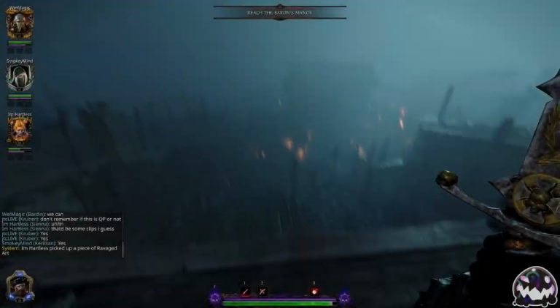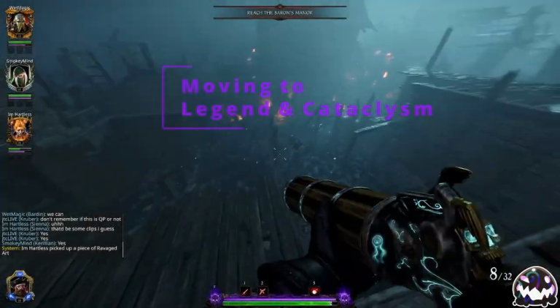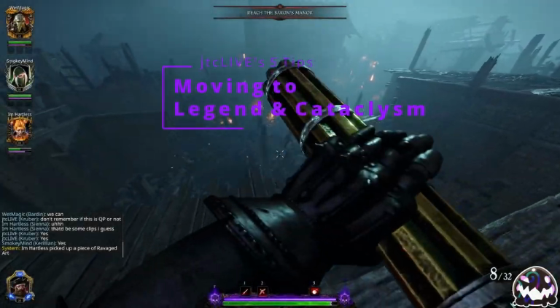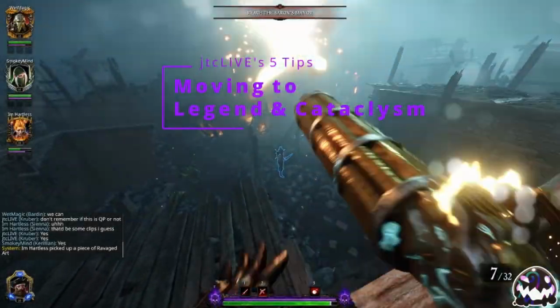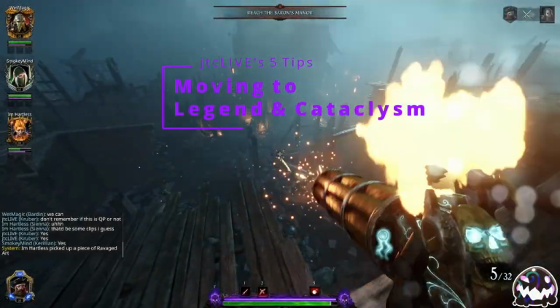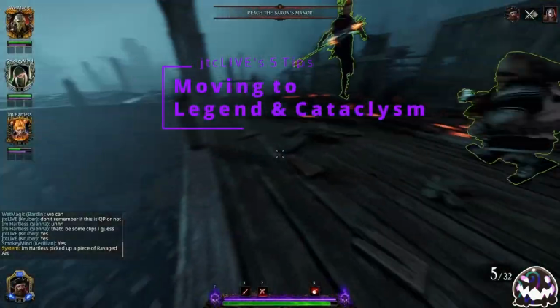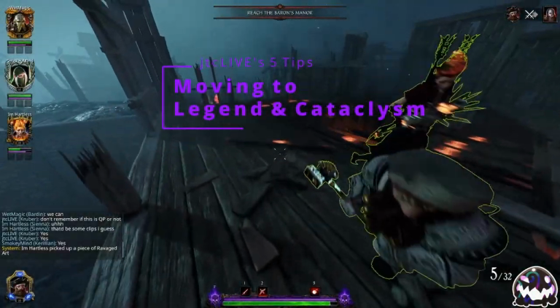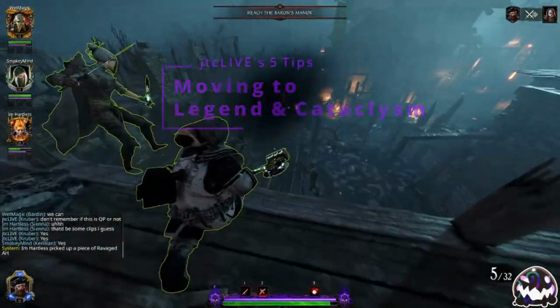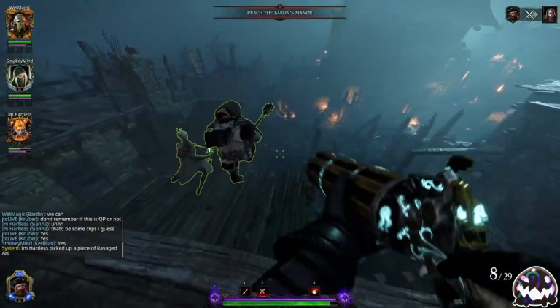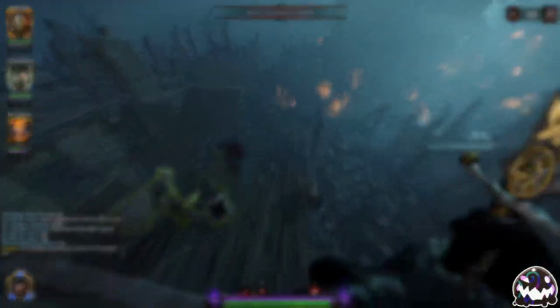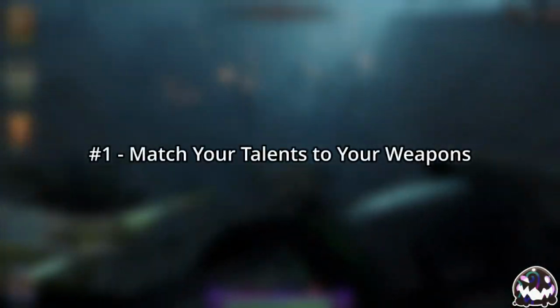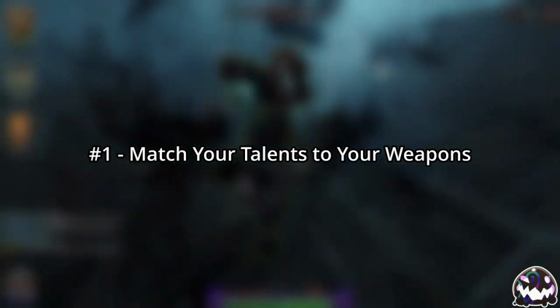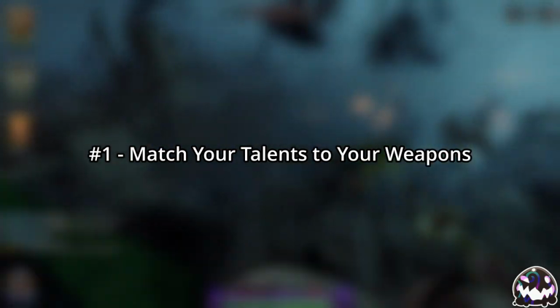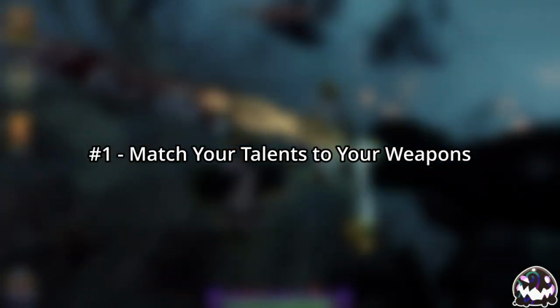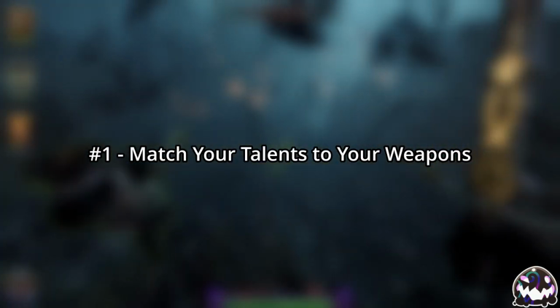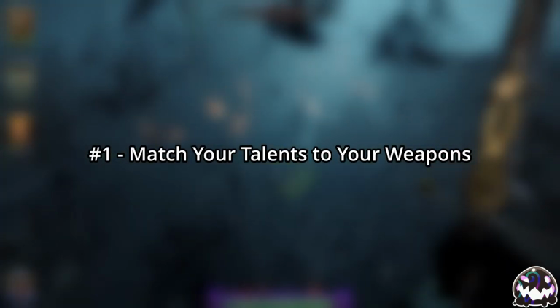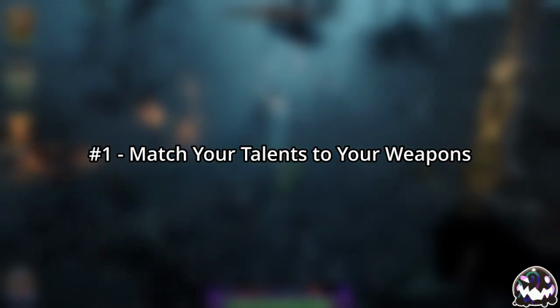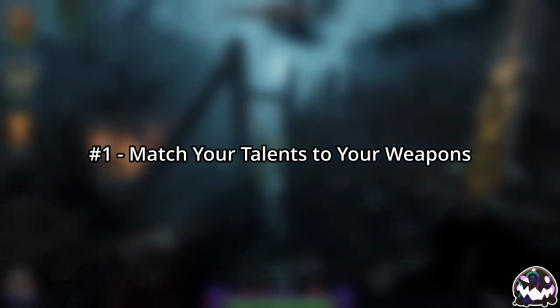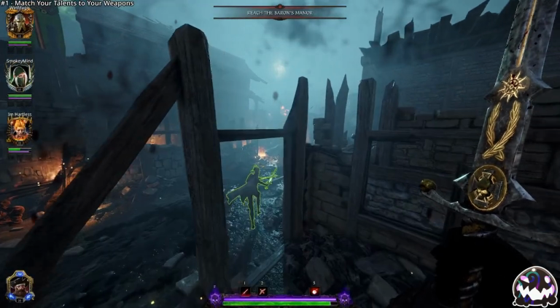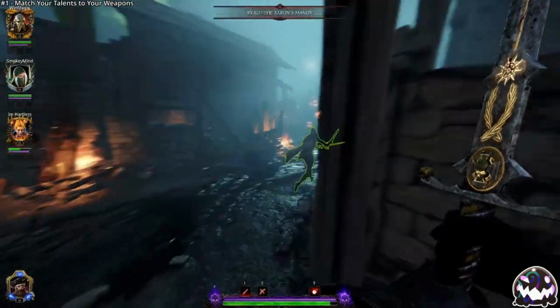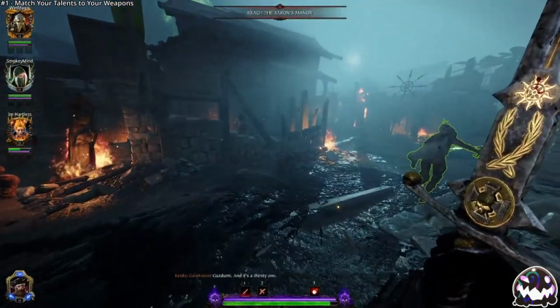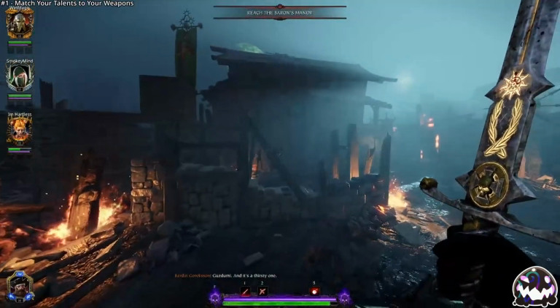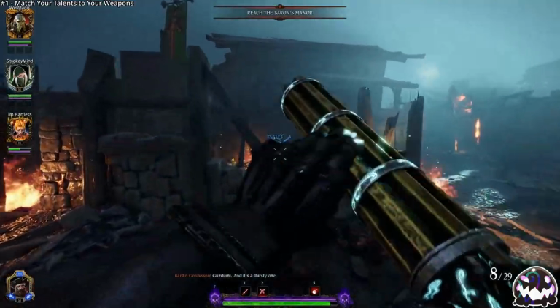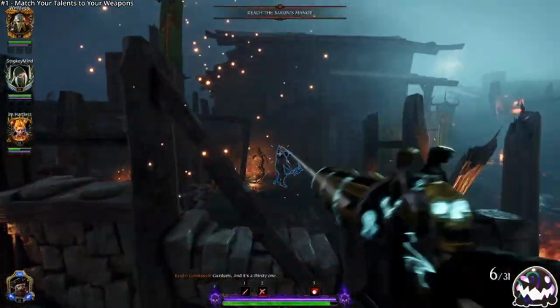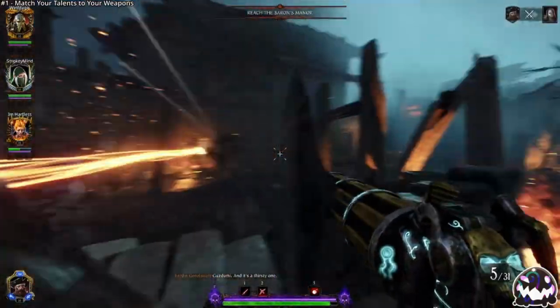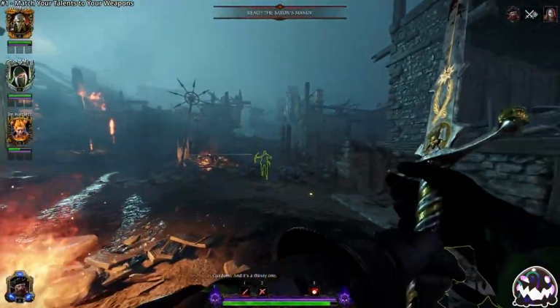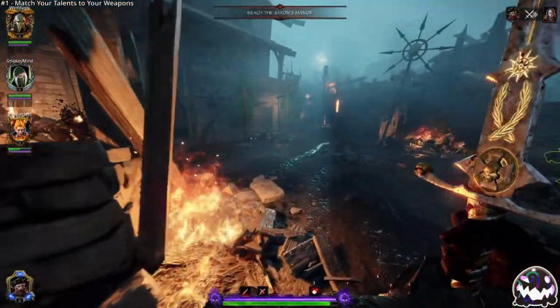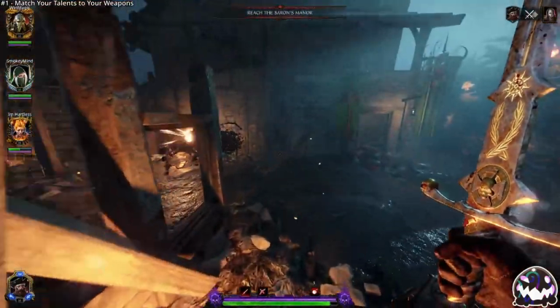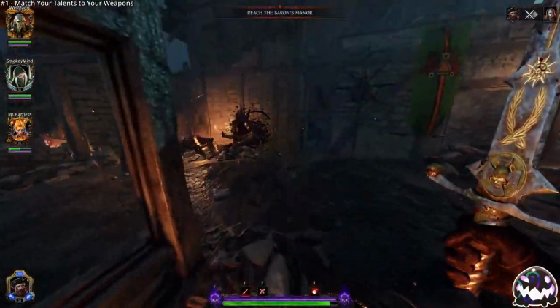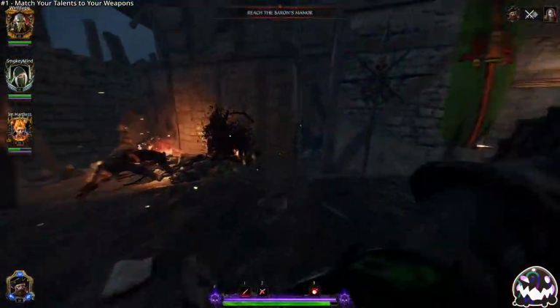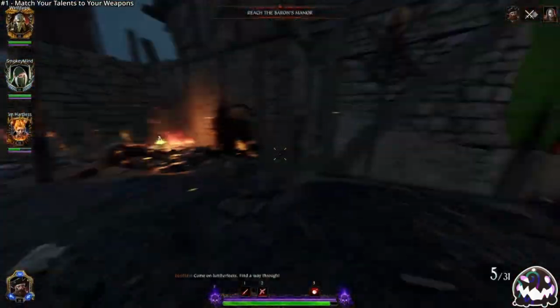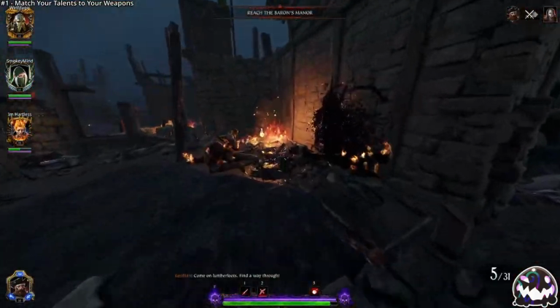Here are five tips for moving up to Legend and Cataclysm. Number one is to match your talents and weapons. The most important thing in higher difficulties, barring knowledge, is ensuring the build you're running doesn't clash with but complements each other.